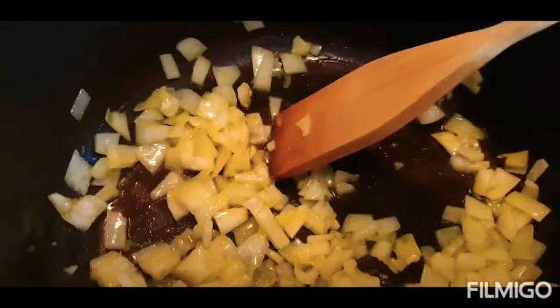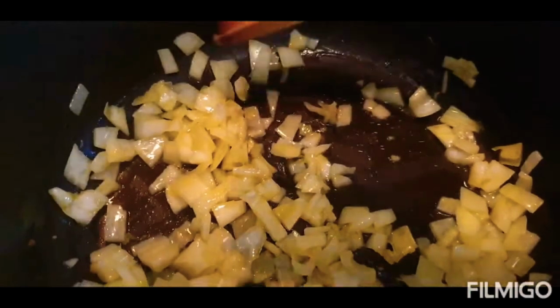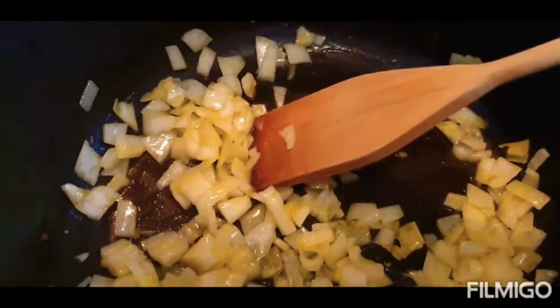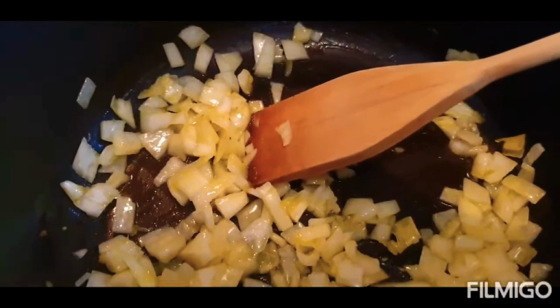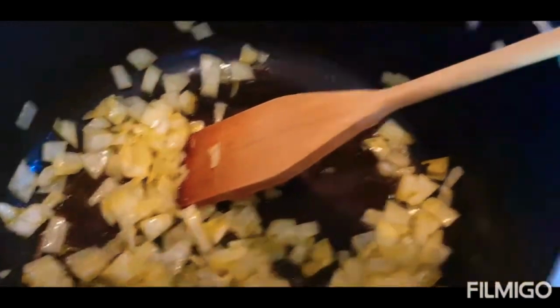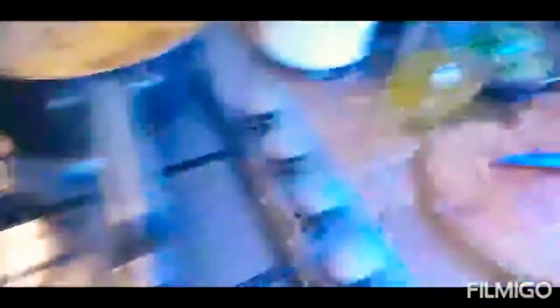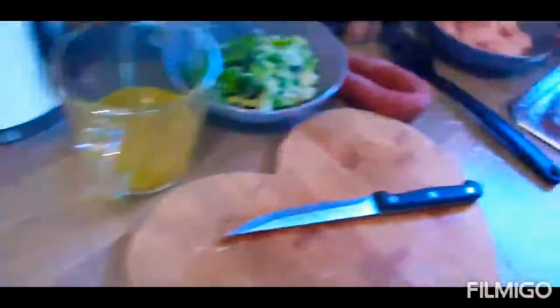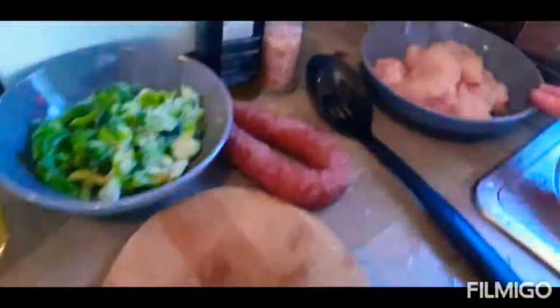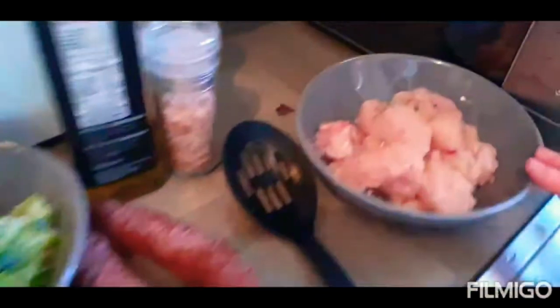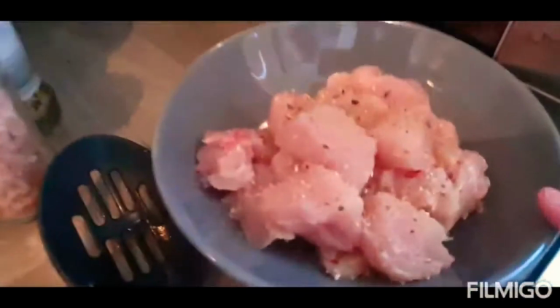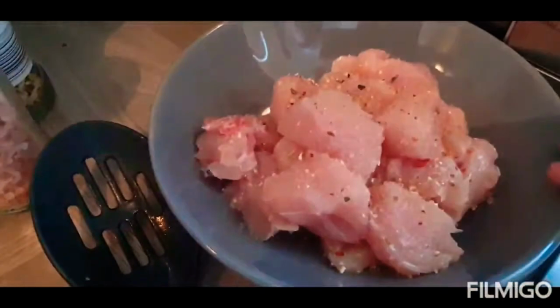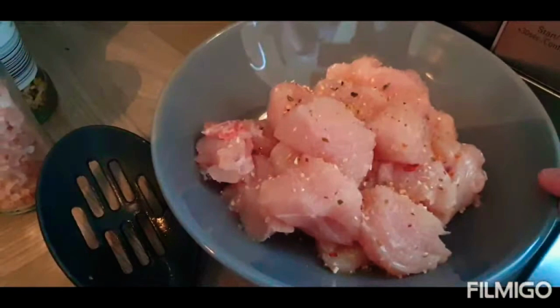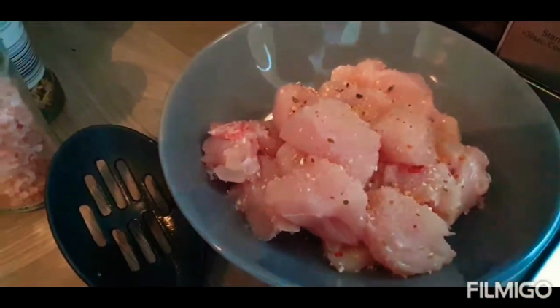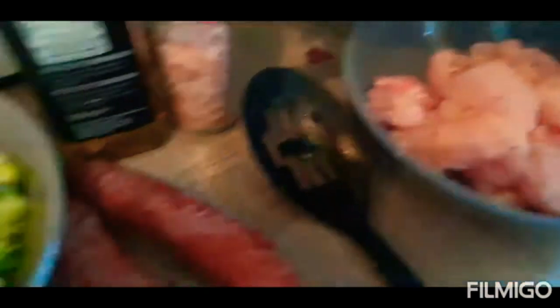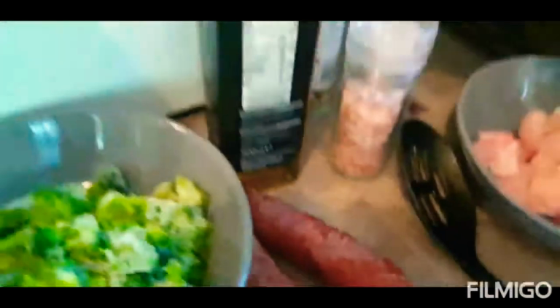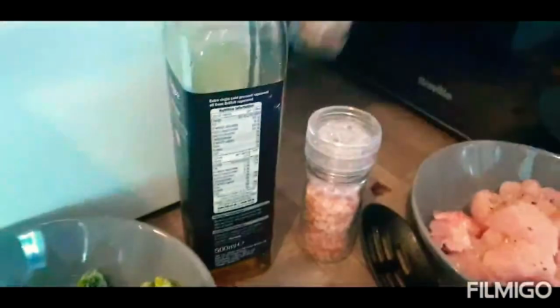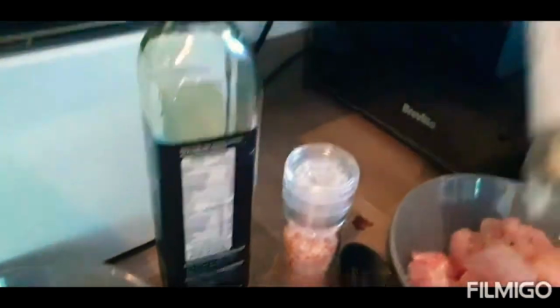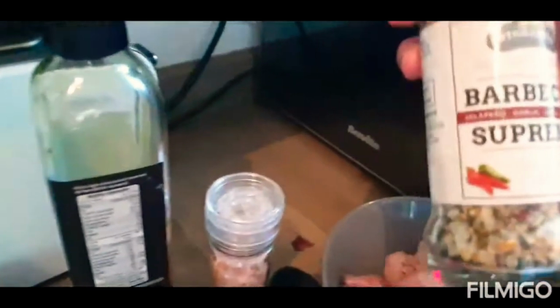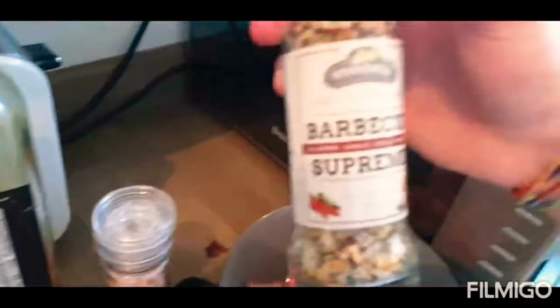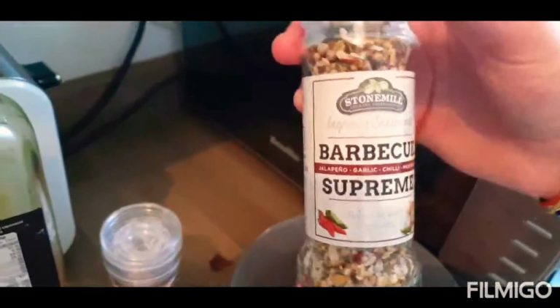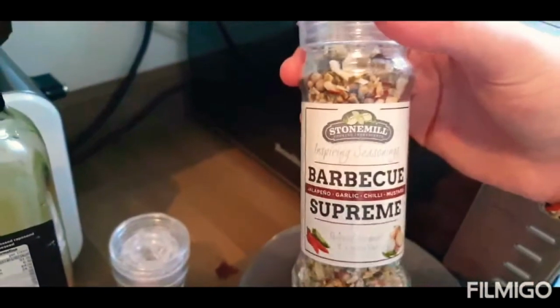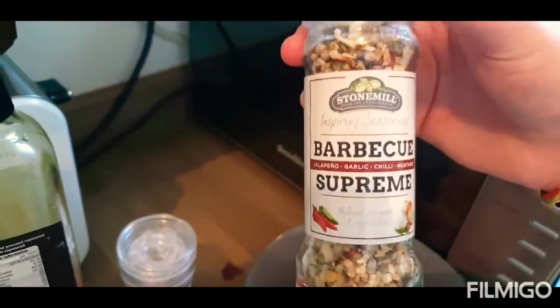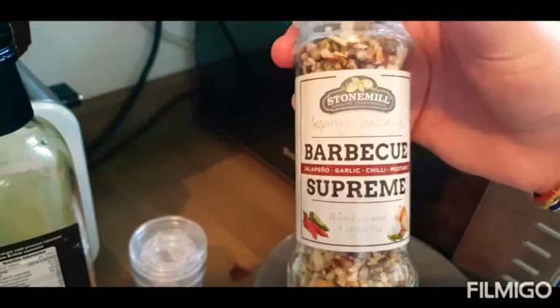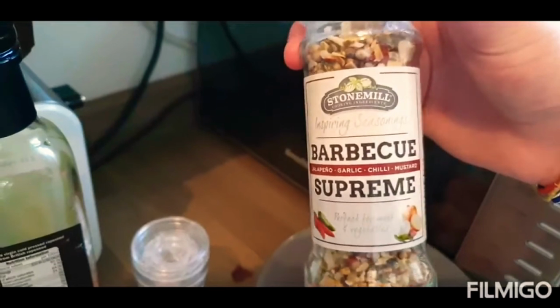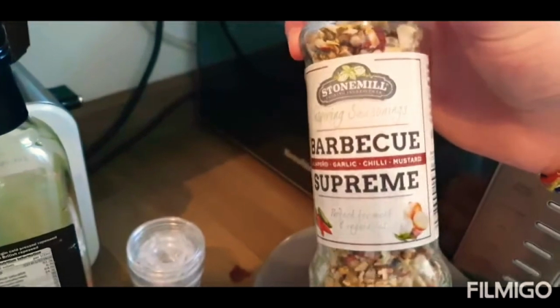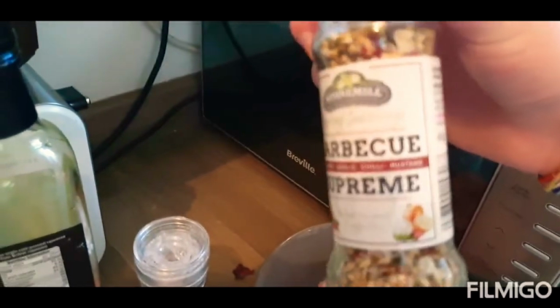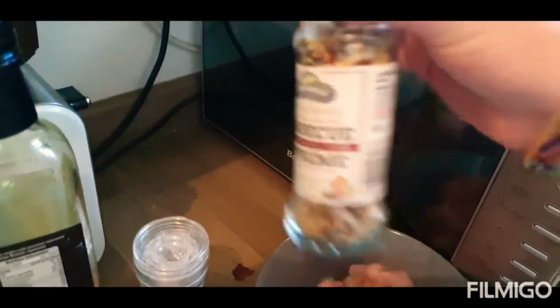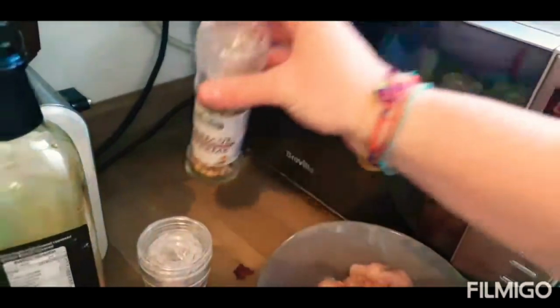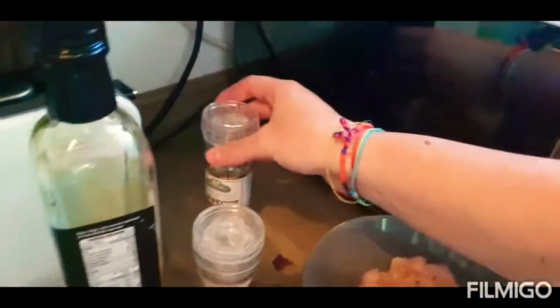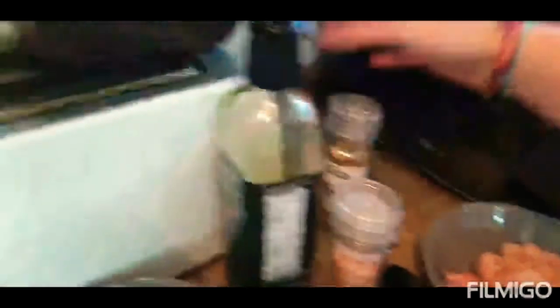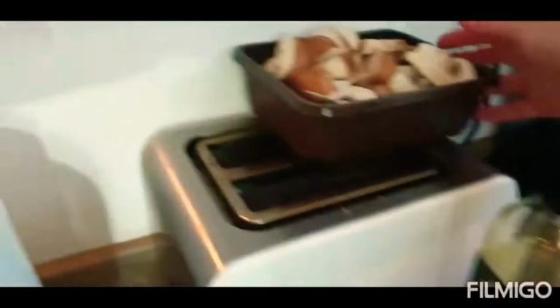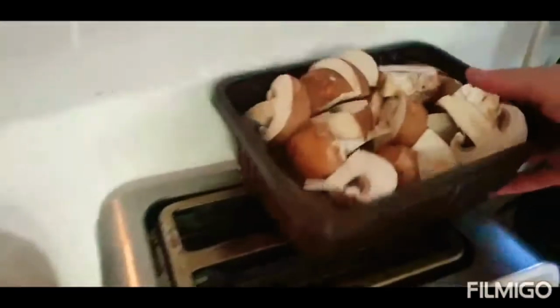So we're going to let that fry. Then we're going to add the chicken — that's all seasoned. It's got a bit of salt and it's also got a bit of barbecue supreme with jalapeño, garlic, chilli and mustard flavour, which is lovely.